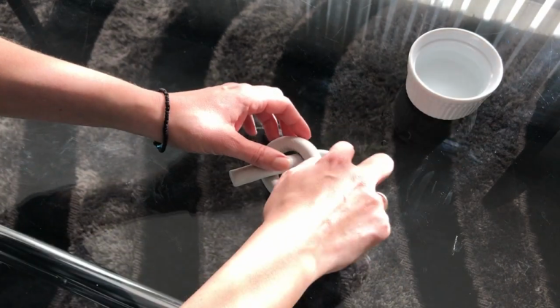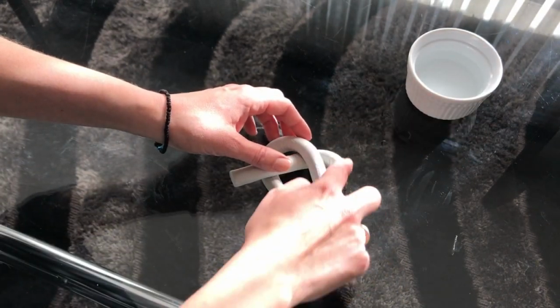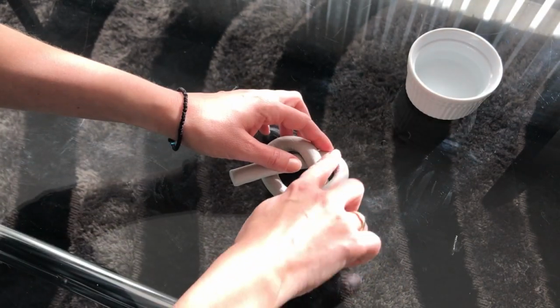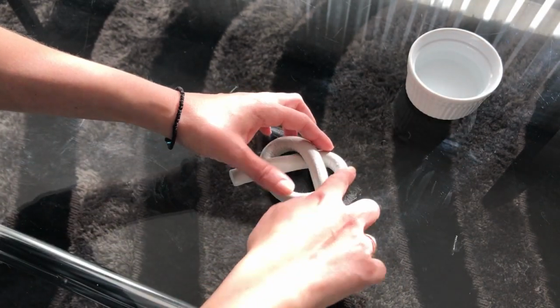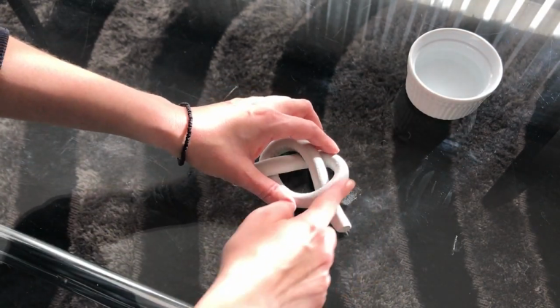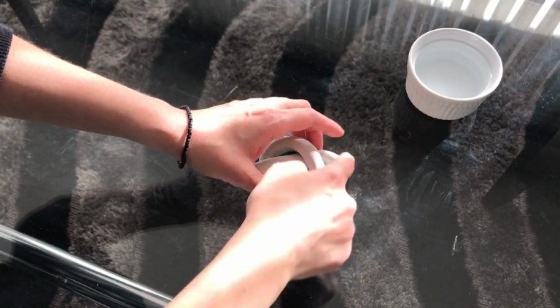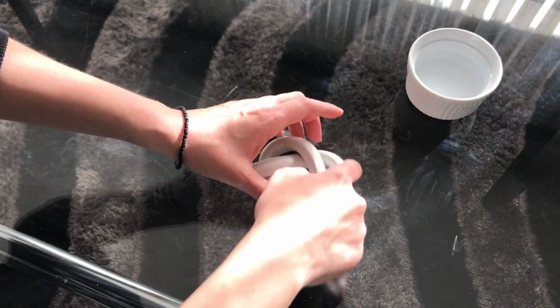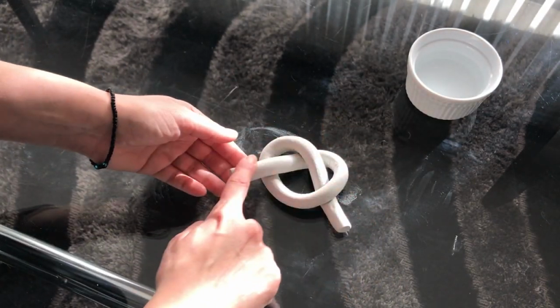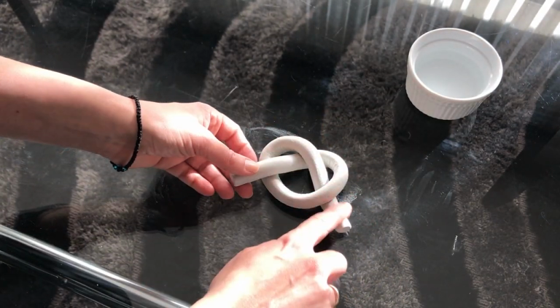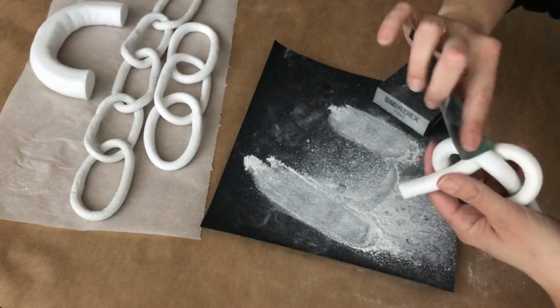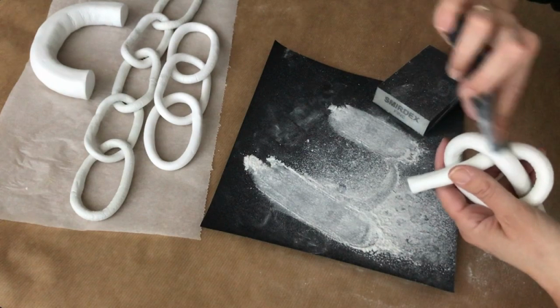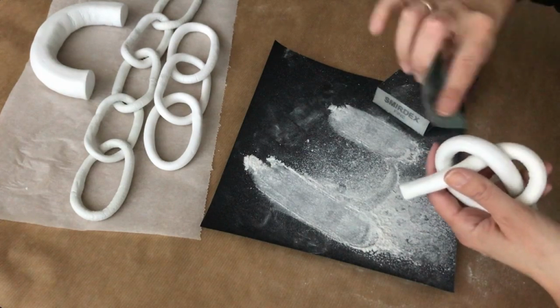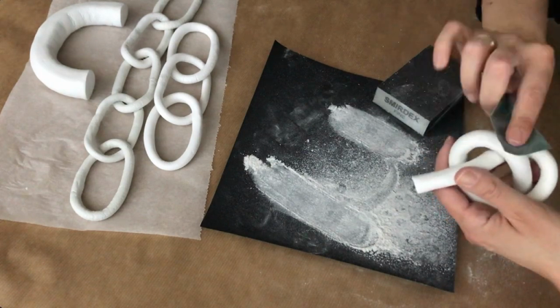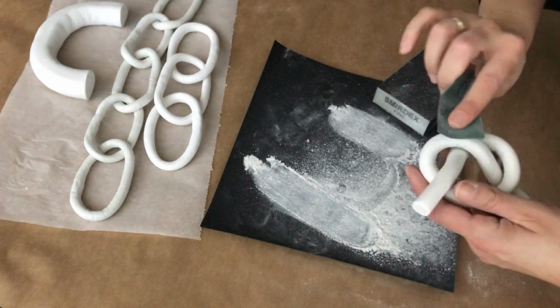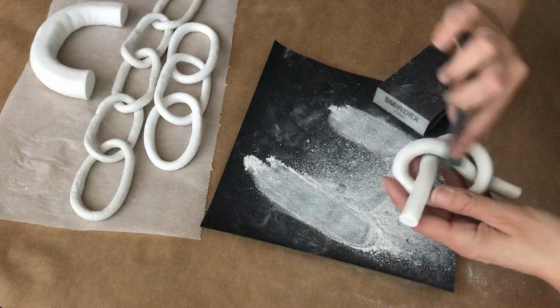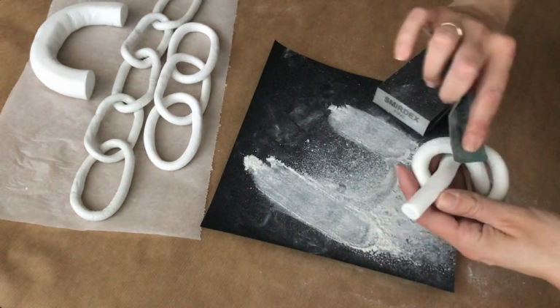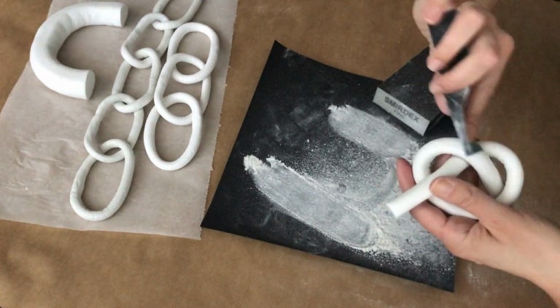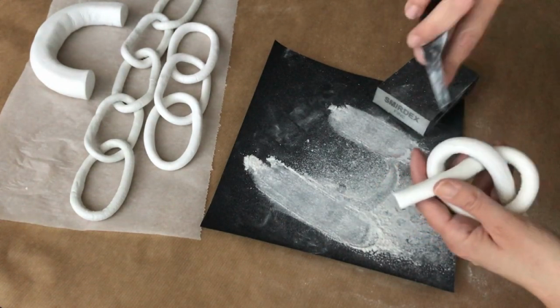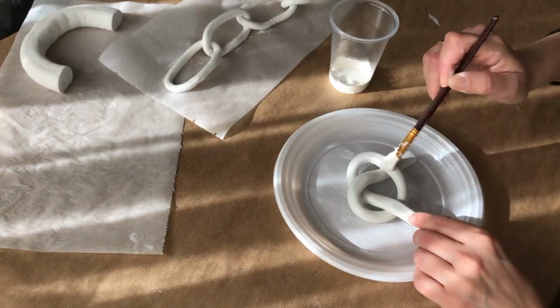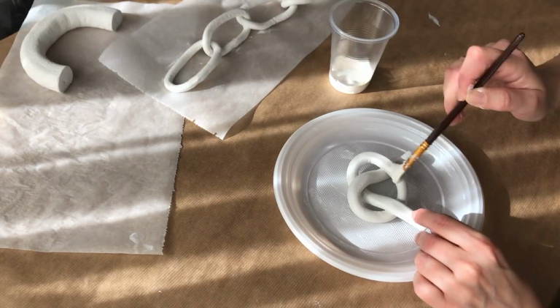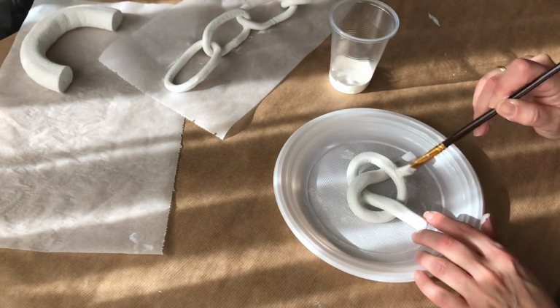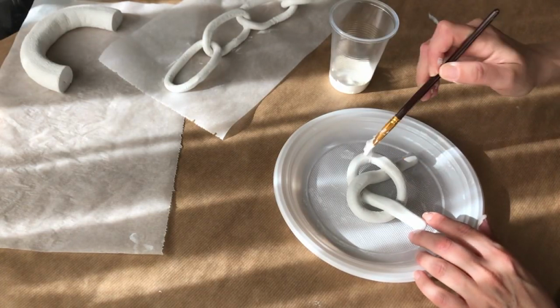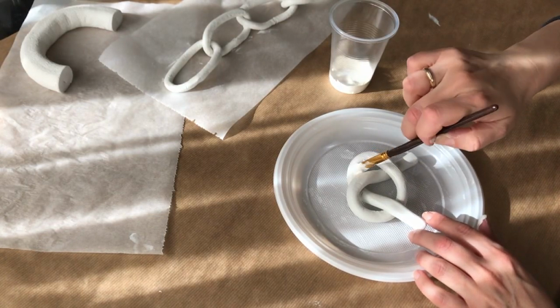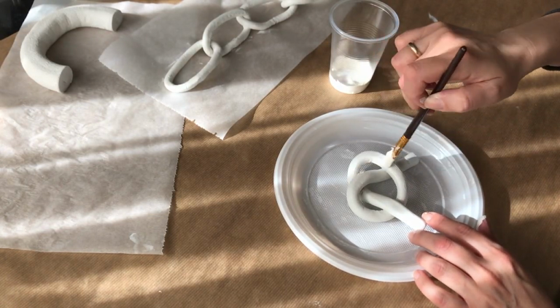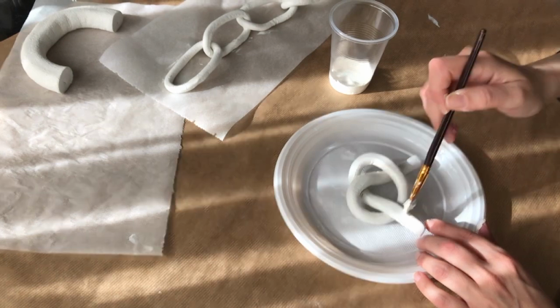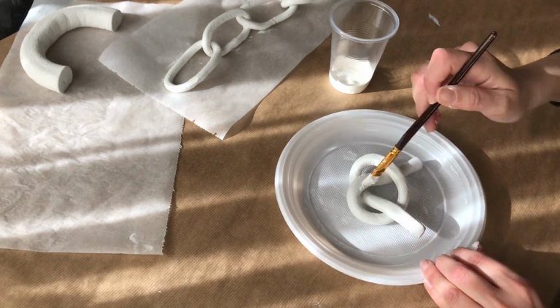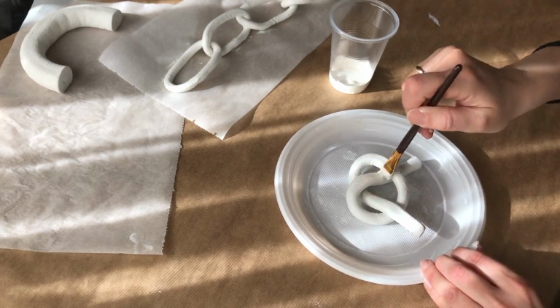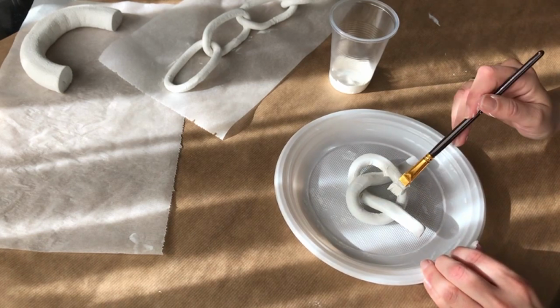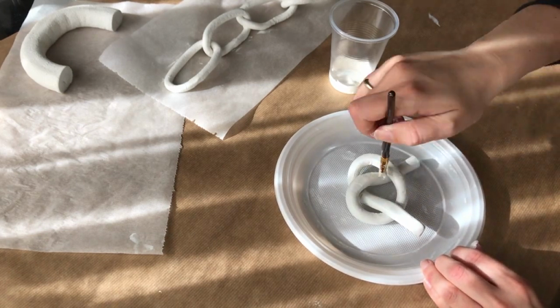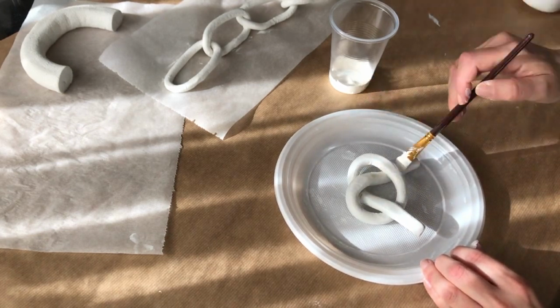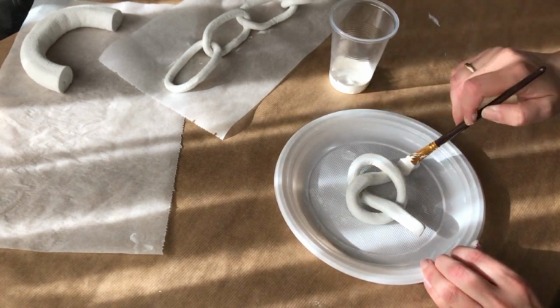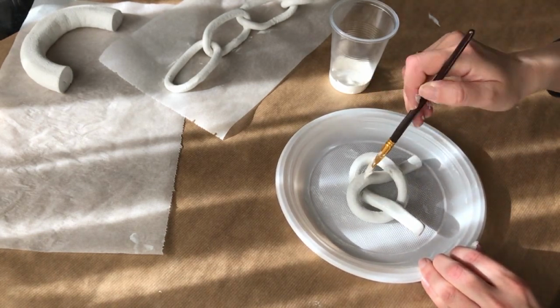I let it dry for 24 hours and then come back the next day to give it a good sanding. Lastly, I paint it with the same off-white acrylic paint that I love, and here is how it turned out.